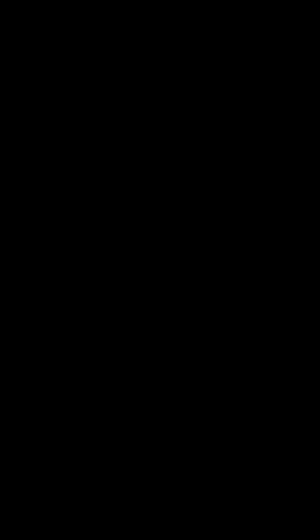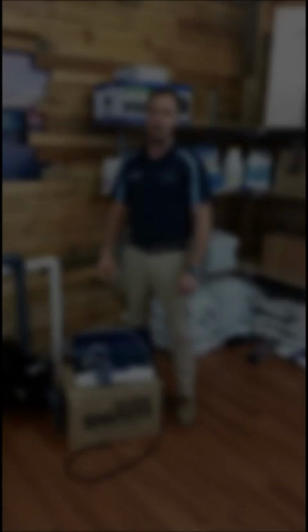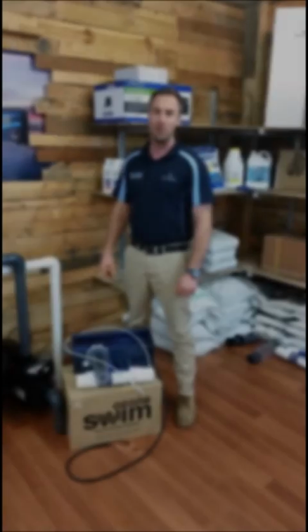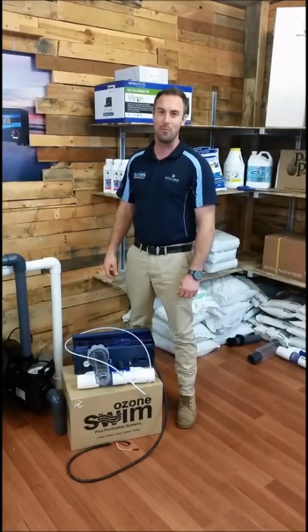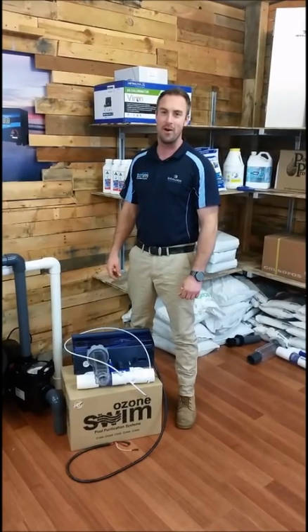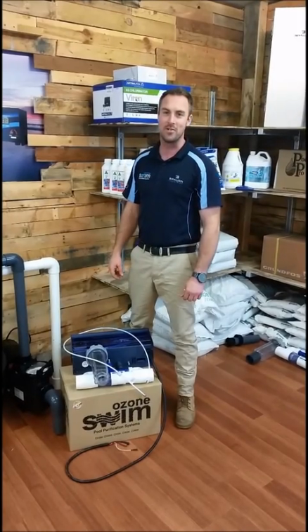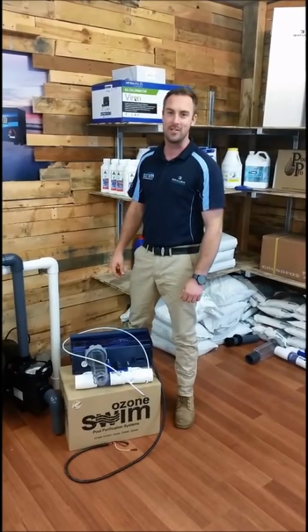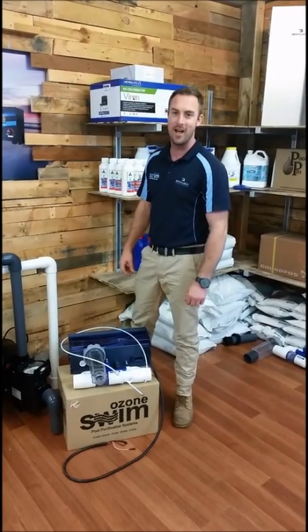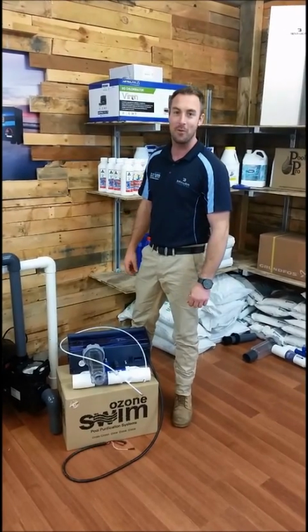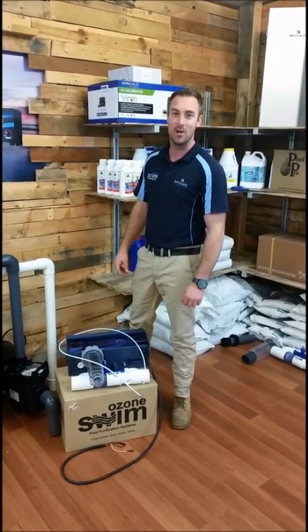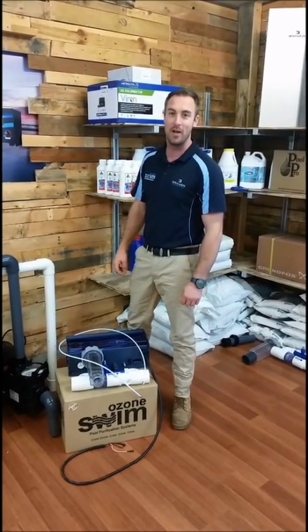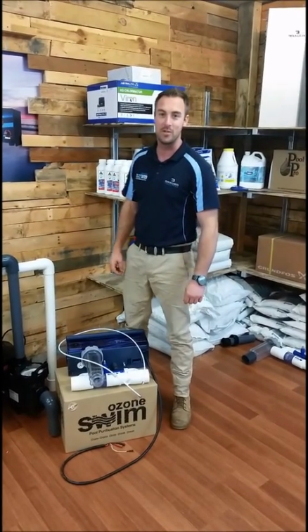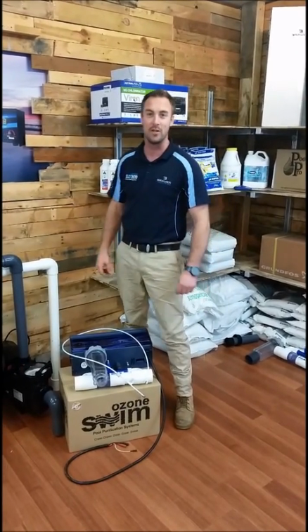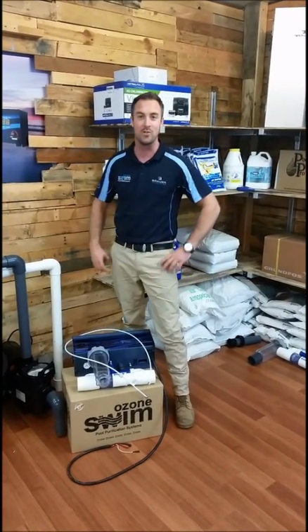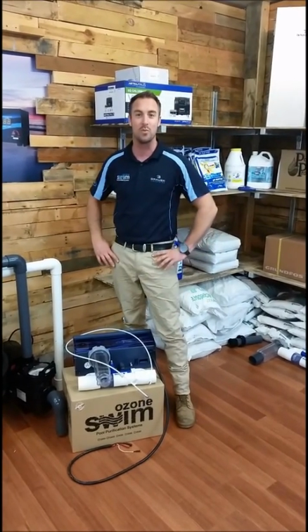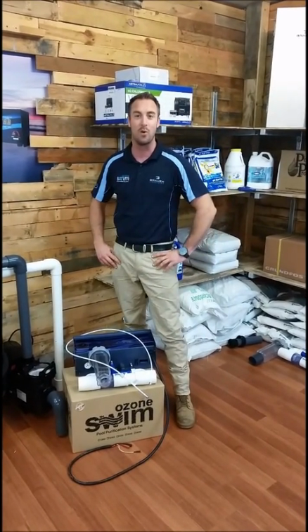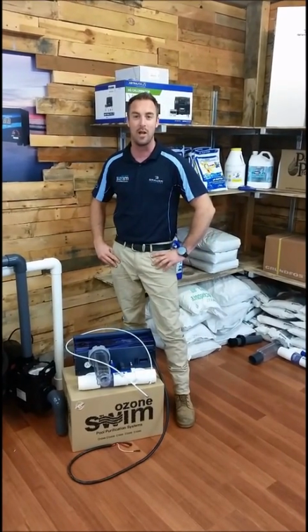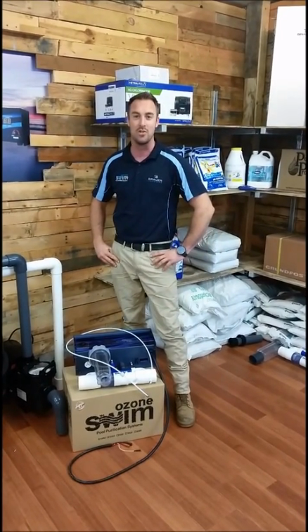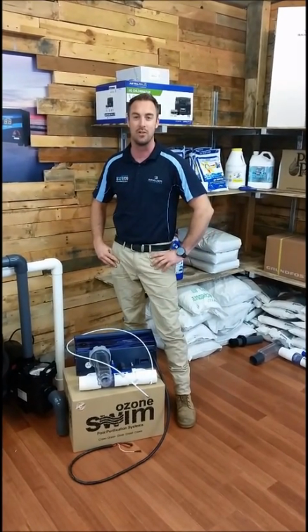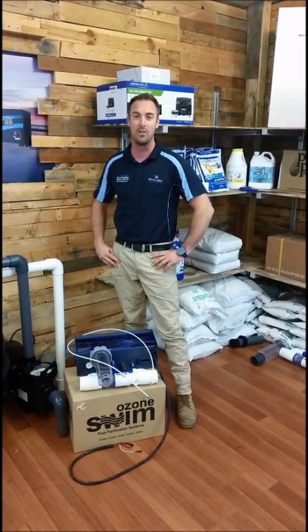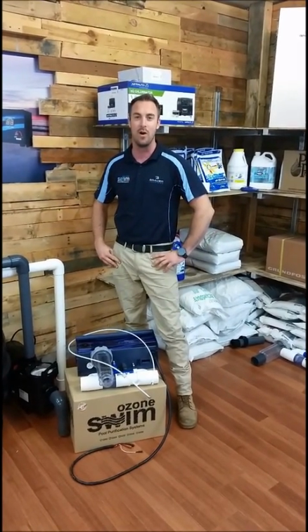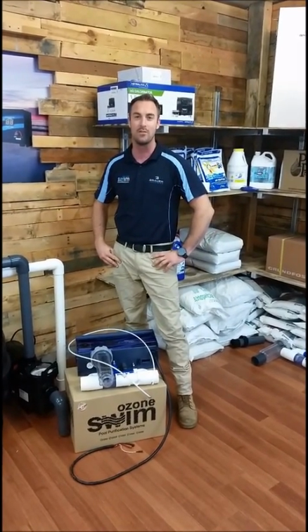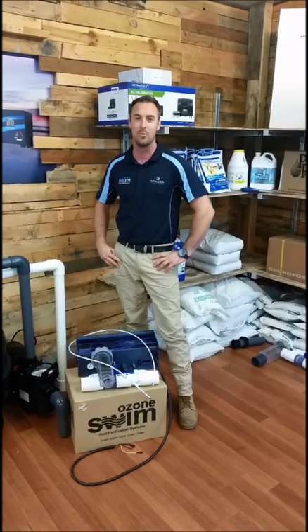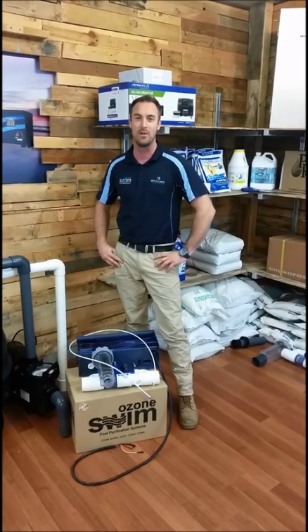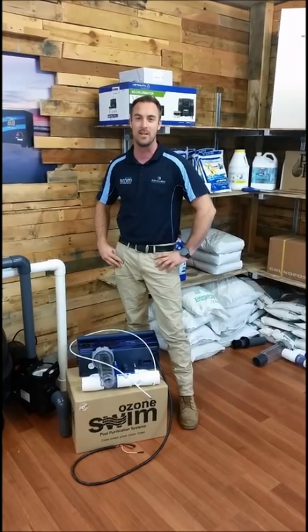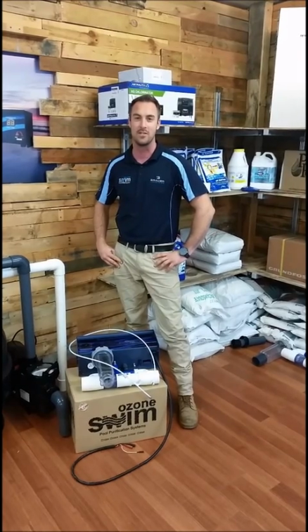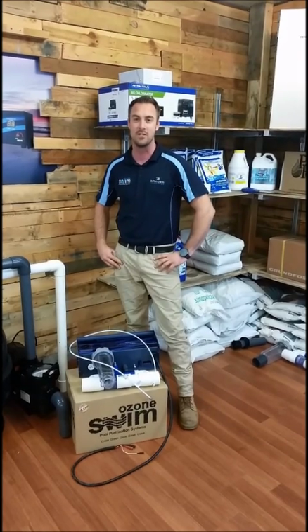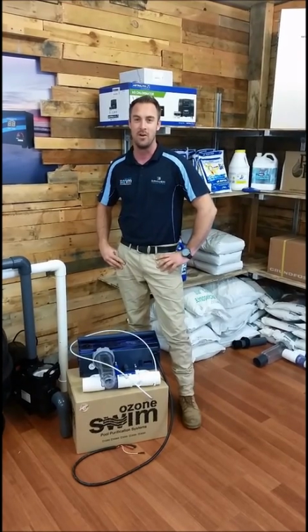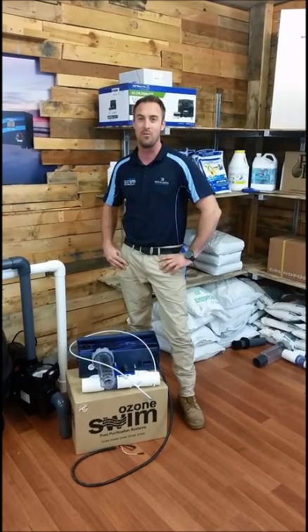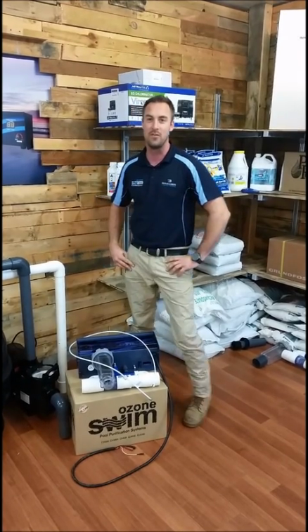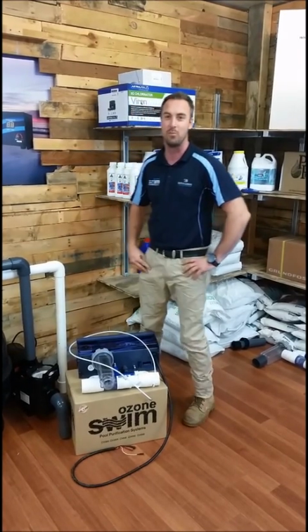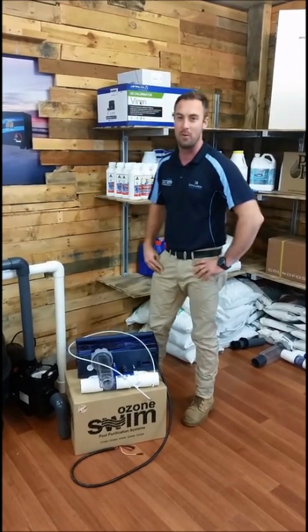Hi, I'm Luther from Brouwer Industries and today I'm going to show you how to install the Ozone Swim Combination Unit, either the 1, 2, or 3000 series, on the 50mm pipe.